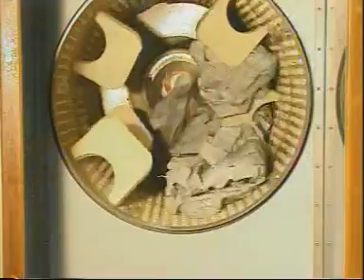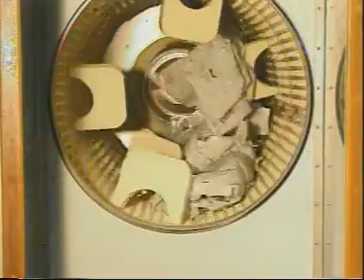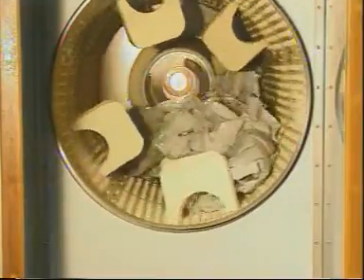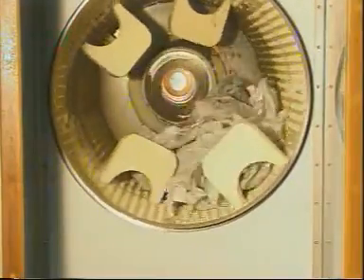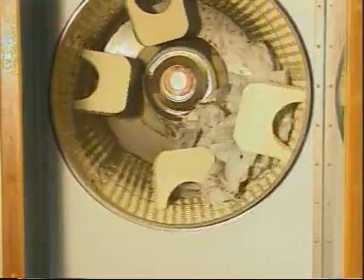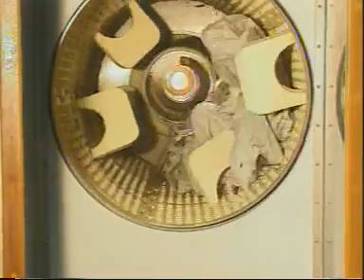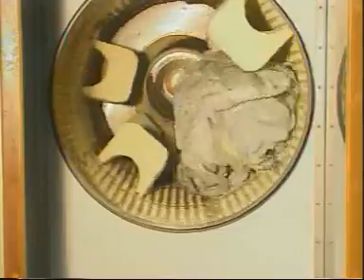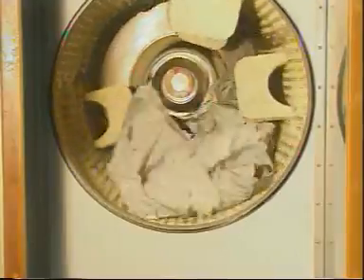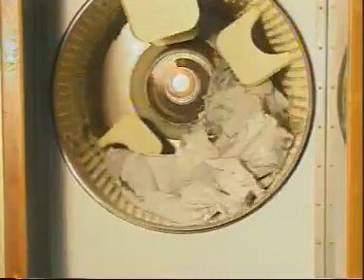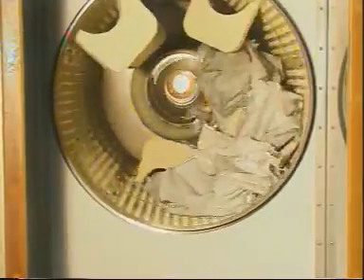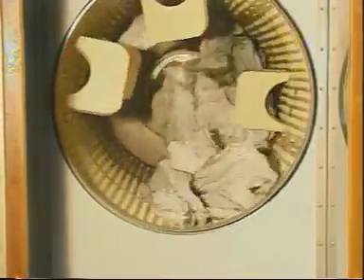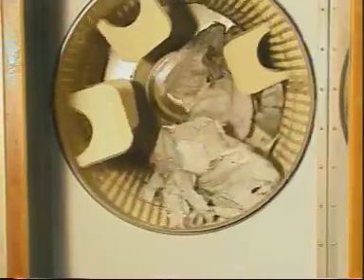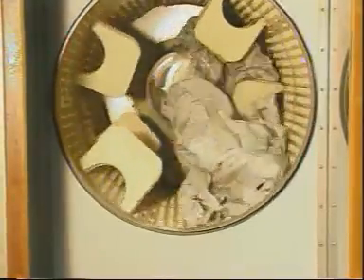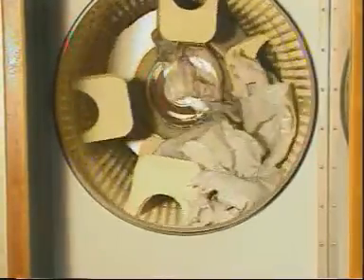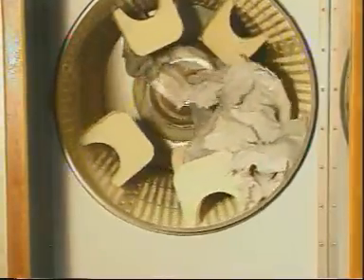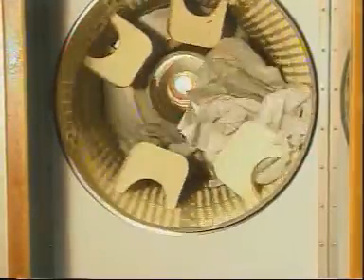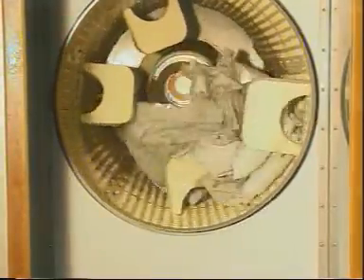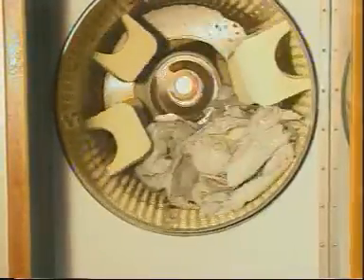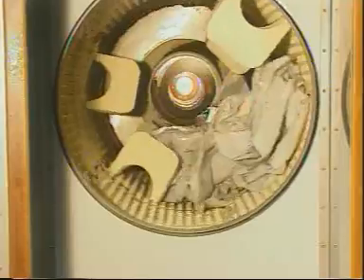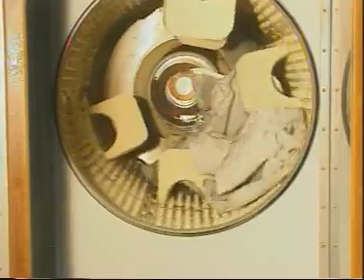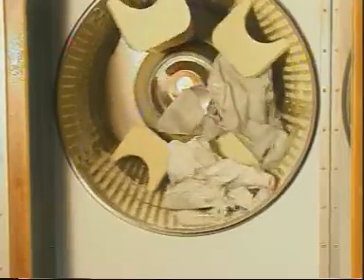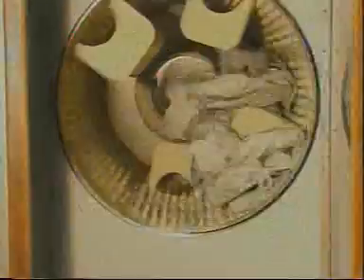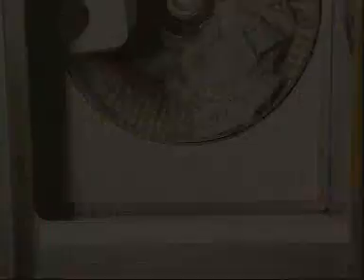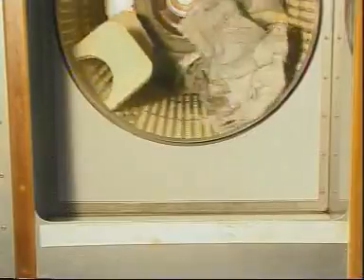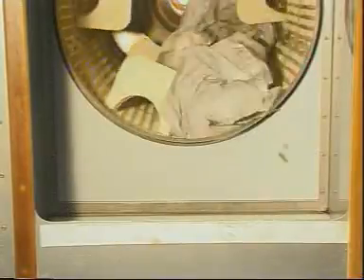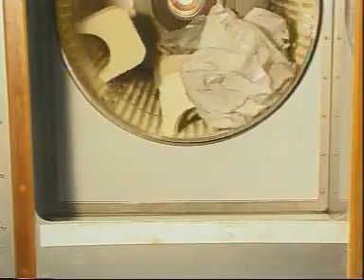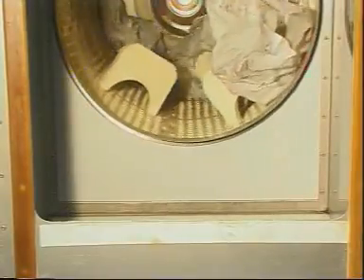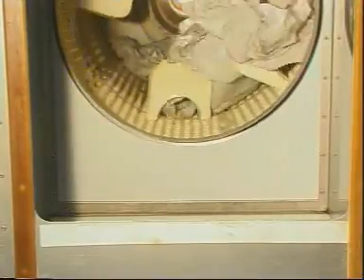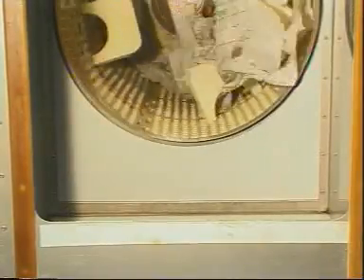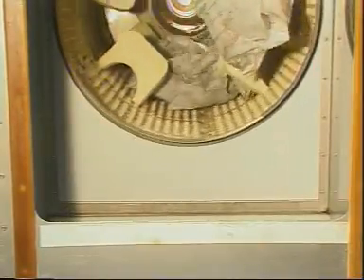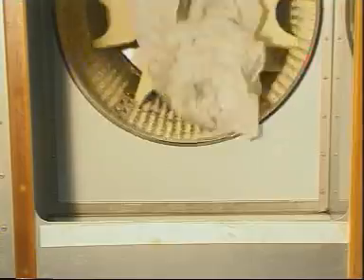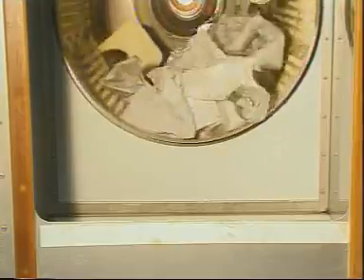Paddles applied inside the screen drum repeatedly lift up the empty bags. In this manner, the bags are liberated from remaining material. The inclination of the paddles helps the bags move towards the screen outlet.